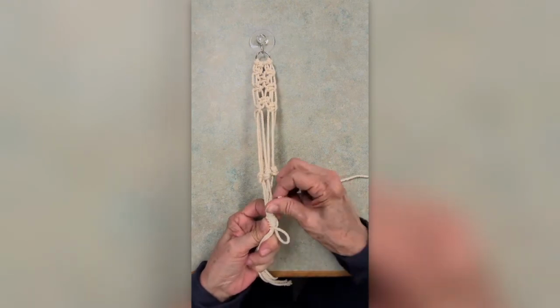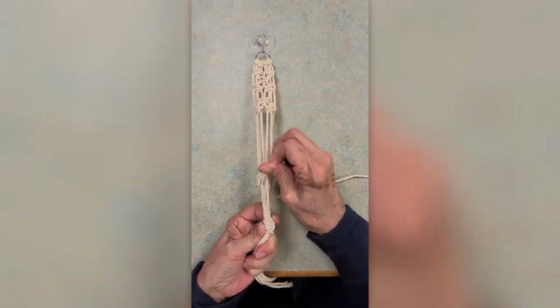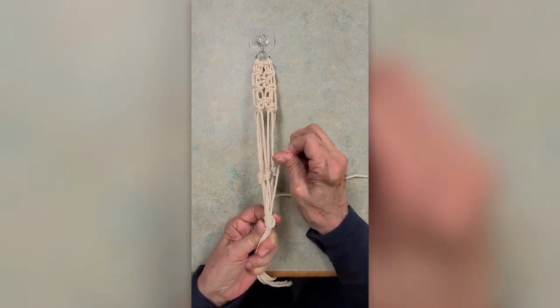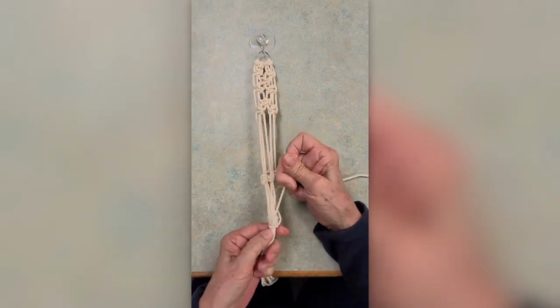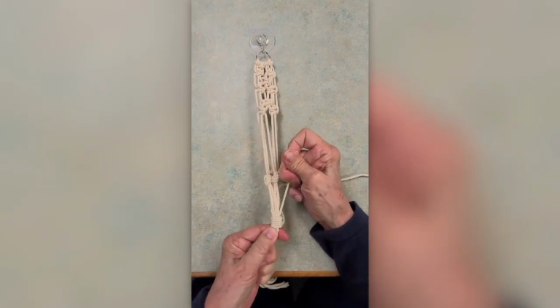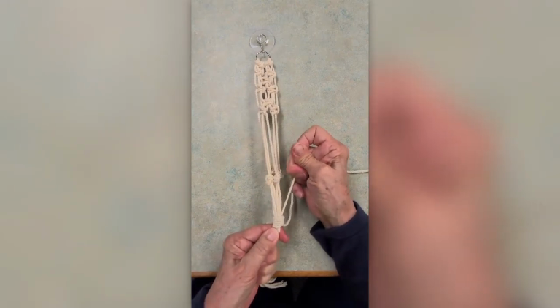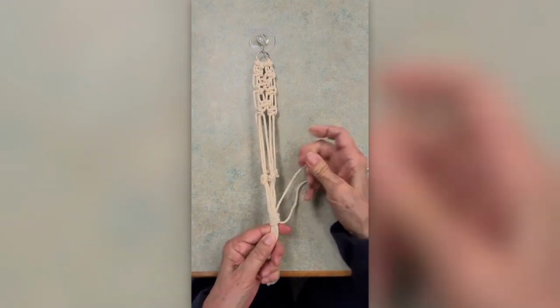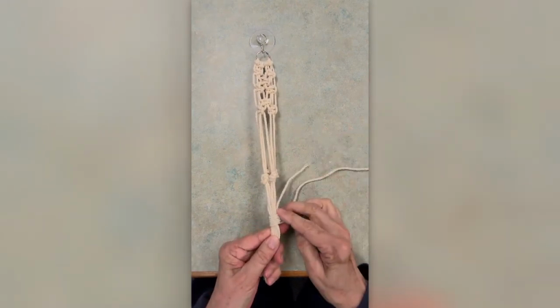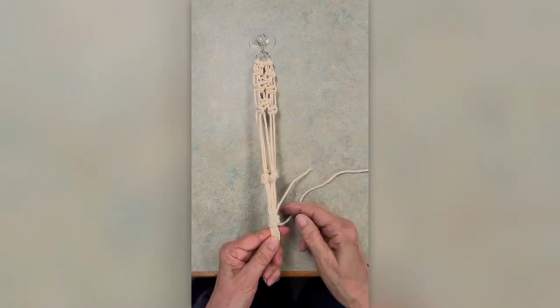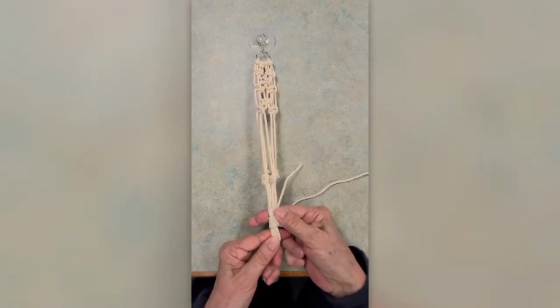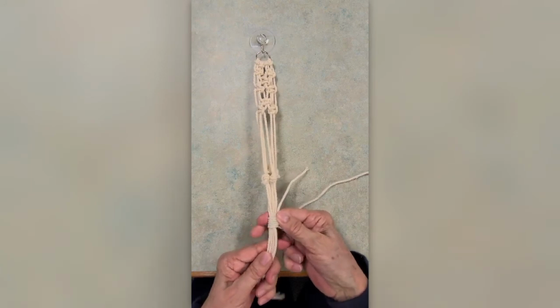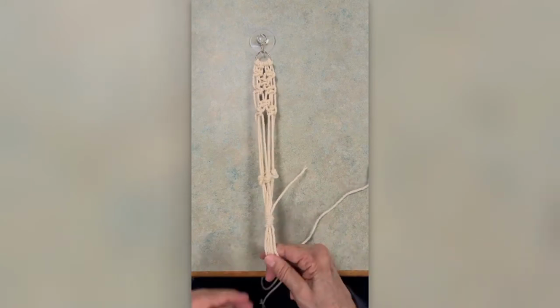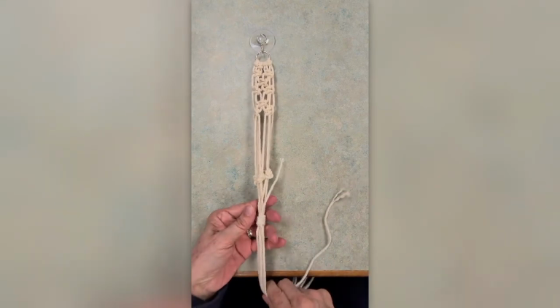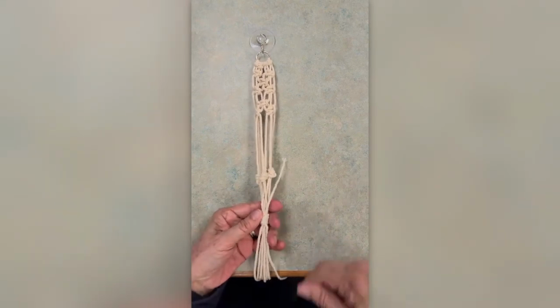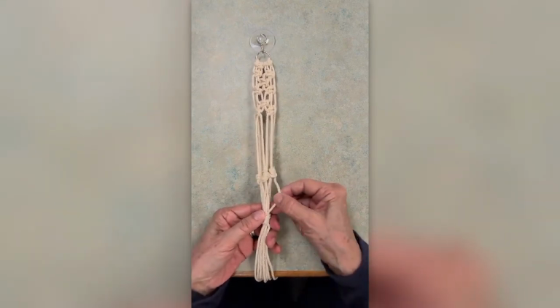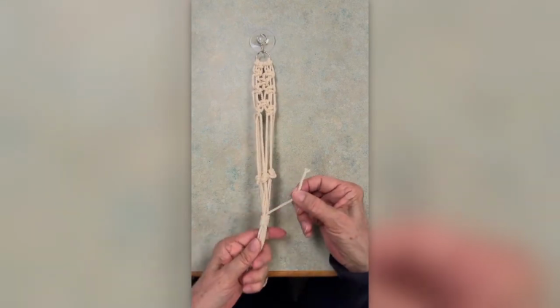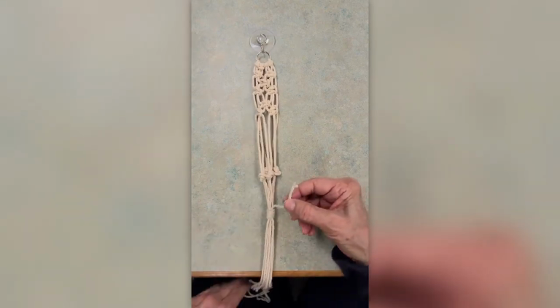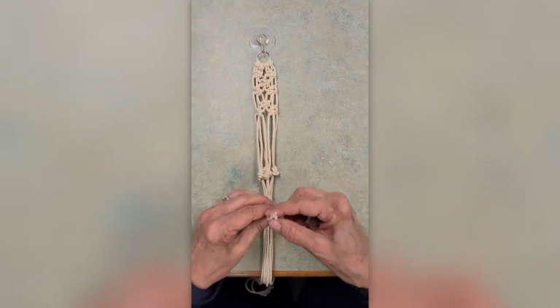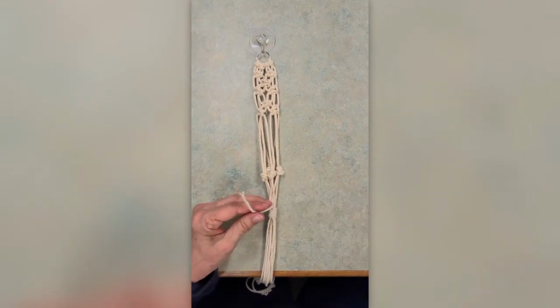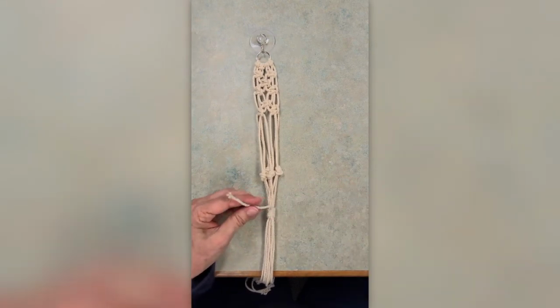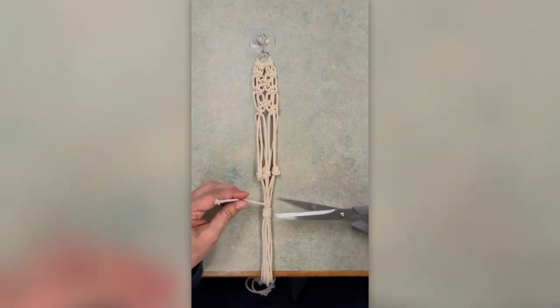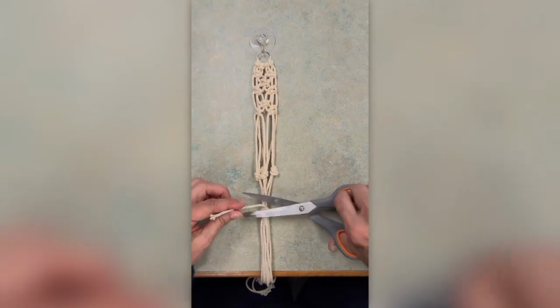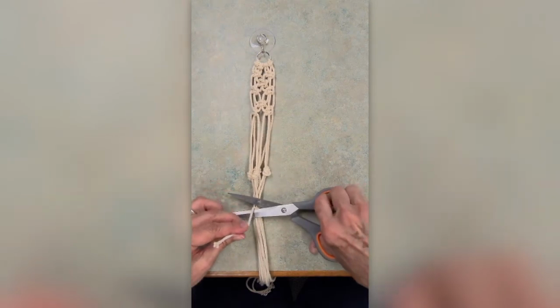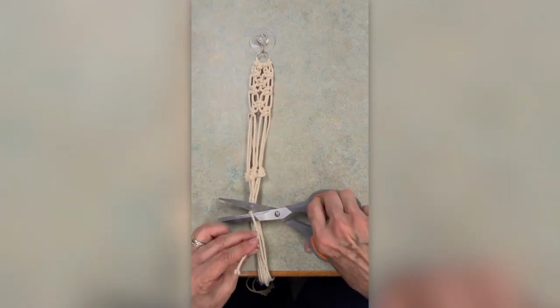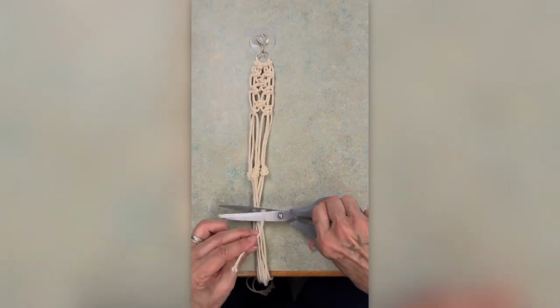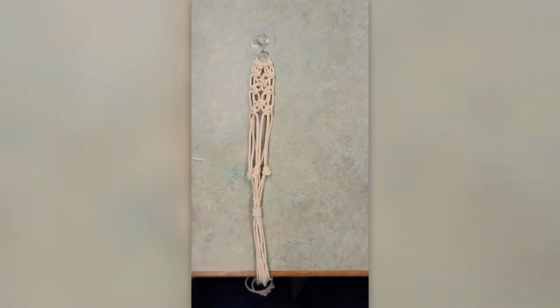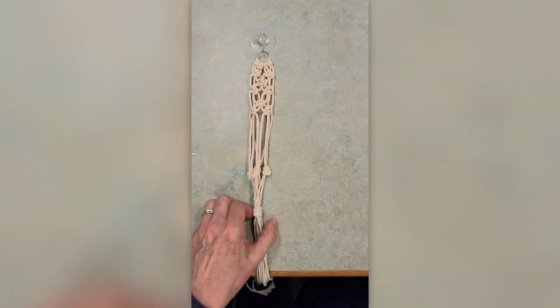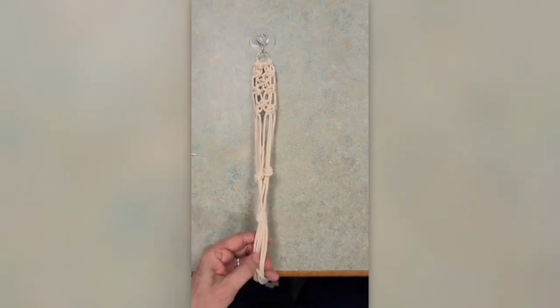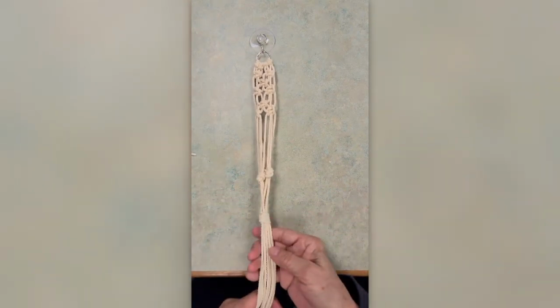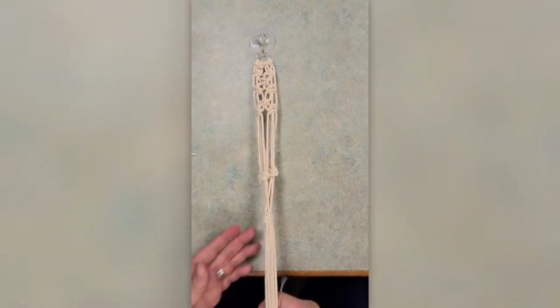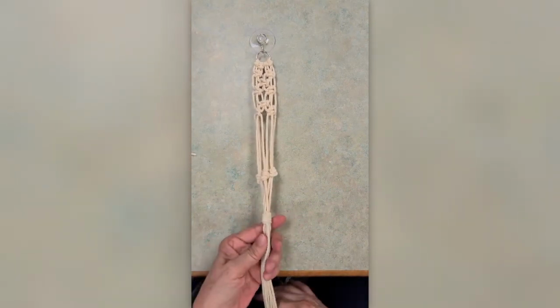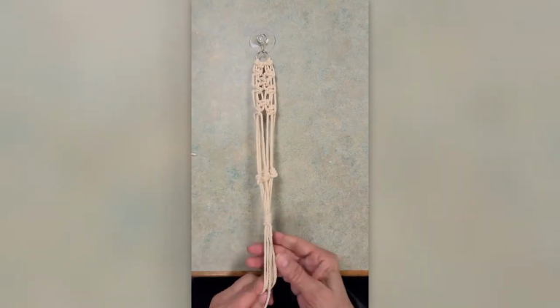My cord is nicely wrapped and I'm going to pull really tautly on the tail. There we go — it's a nice strong knot. I'm going to snip off that upper tail and the other end just becomes part of the hanger.